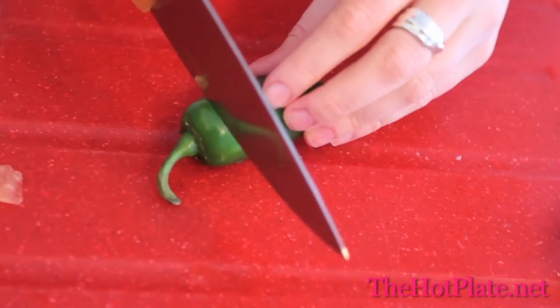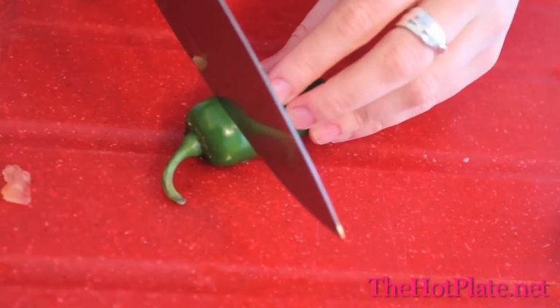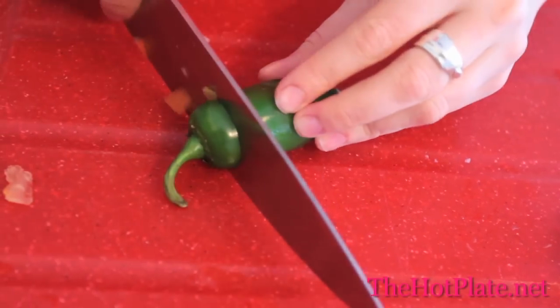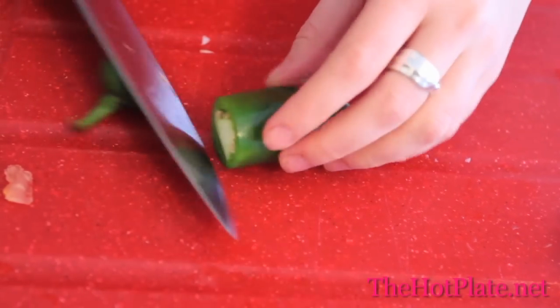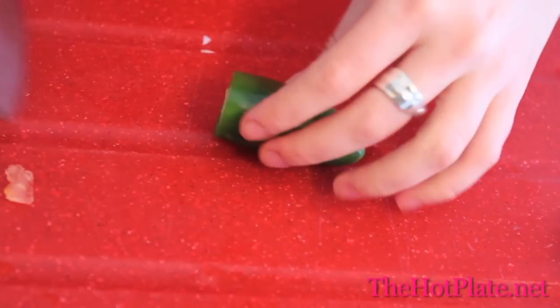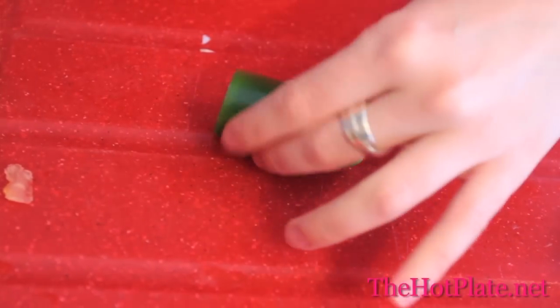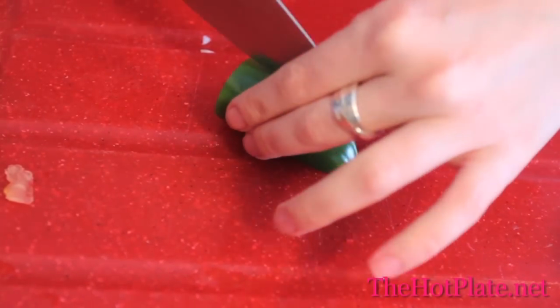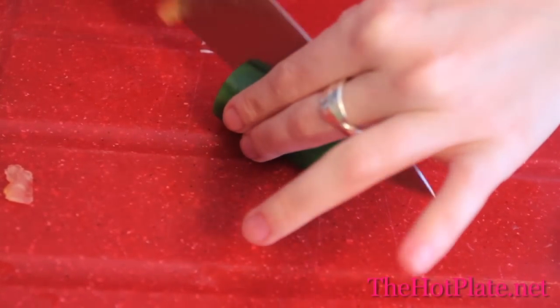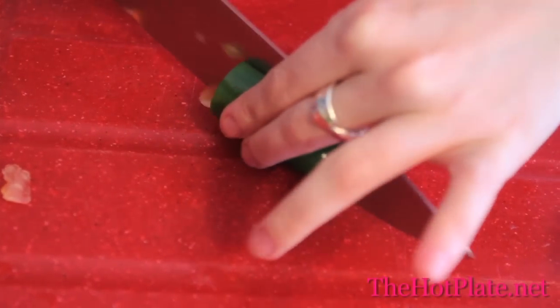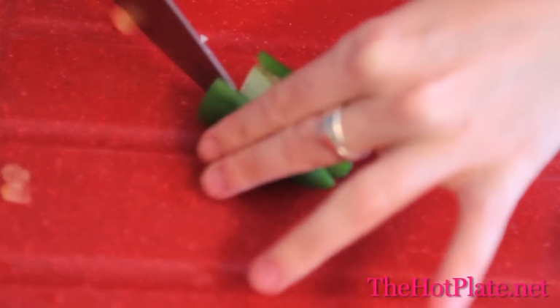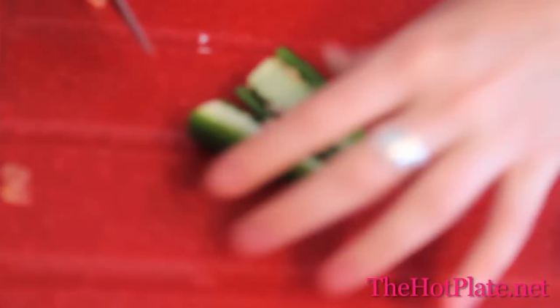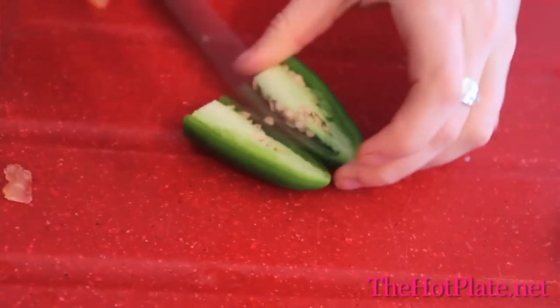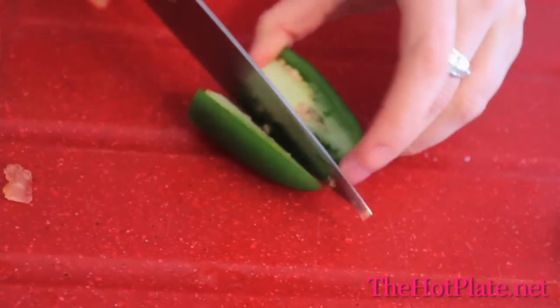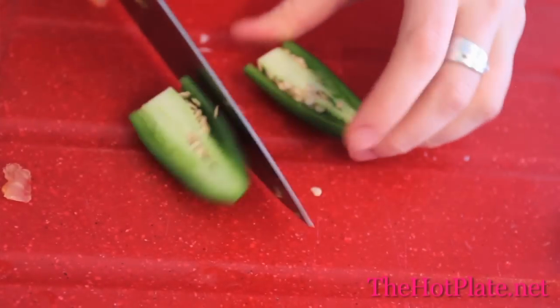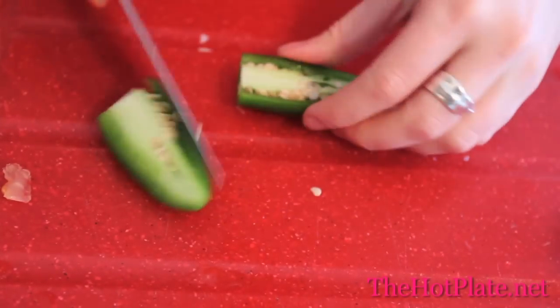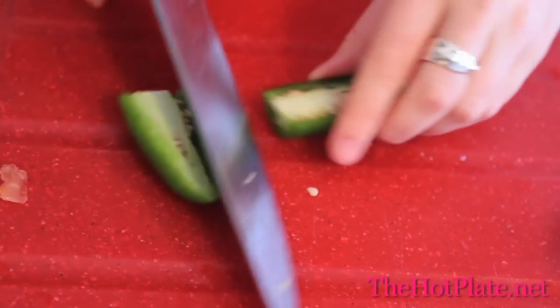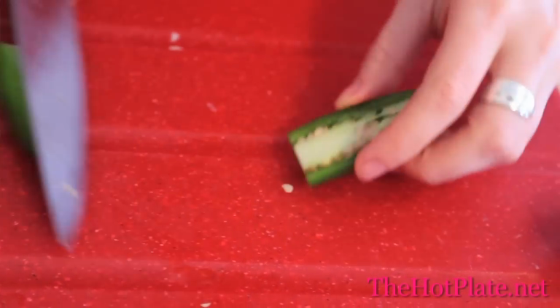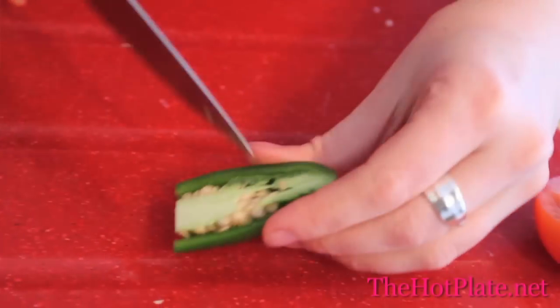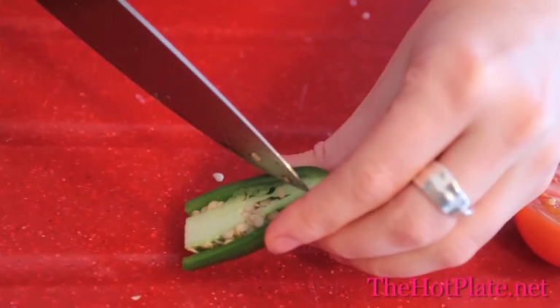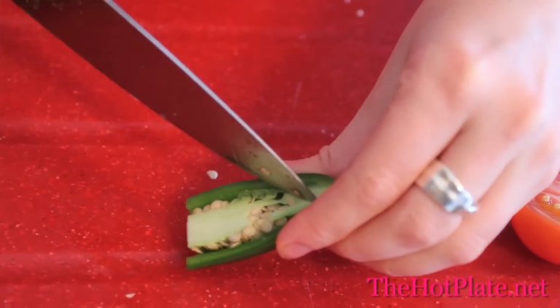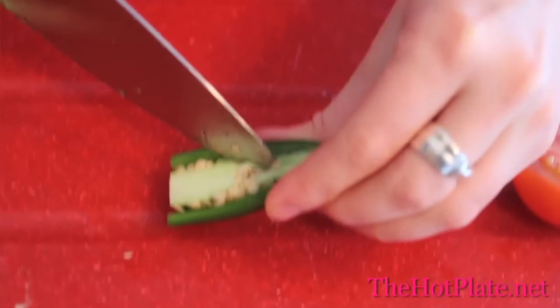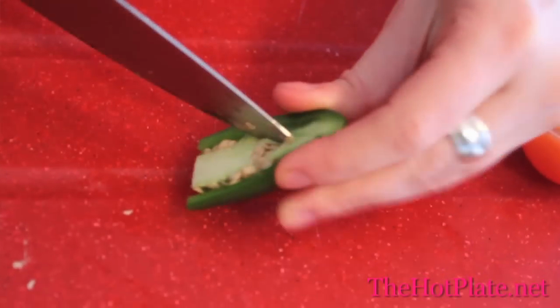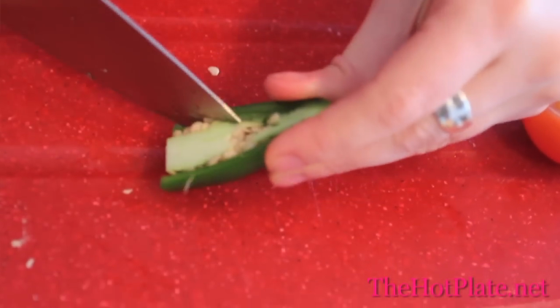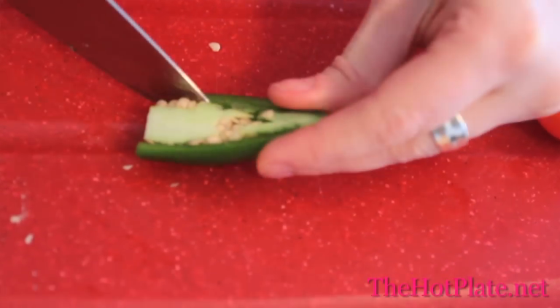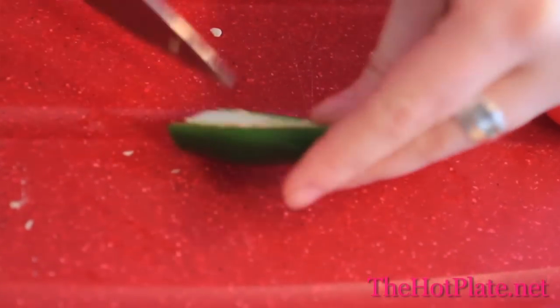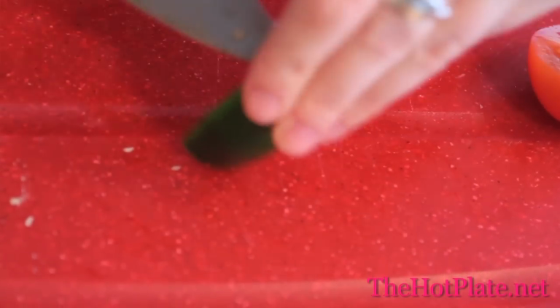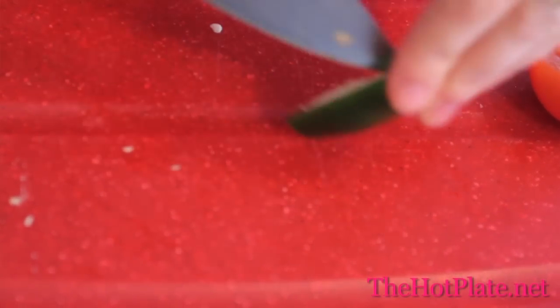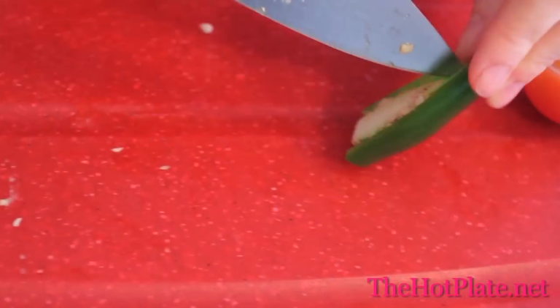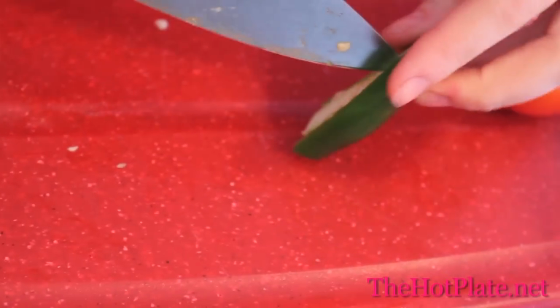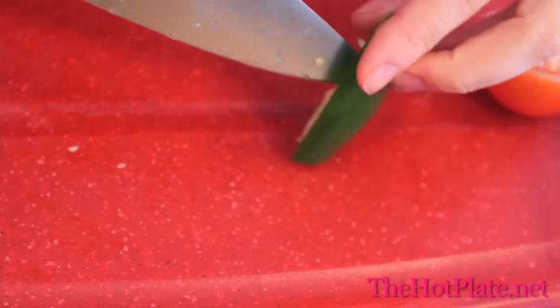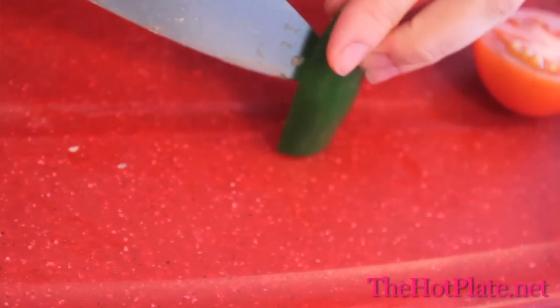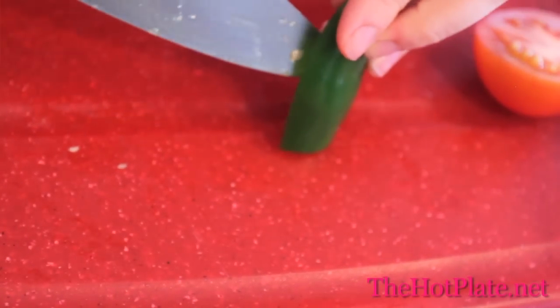Now we're going to be adding some heat to this dish. We have an entire jalapeno here but we're going to be making a mildly spiced guacamole, so we're only going to be using a quarter. We're going to start by removing the tip and then slicing it lengthwise.